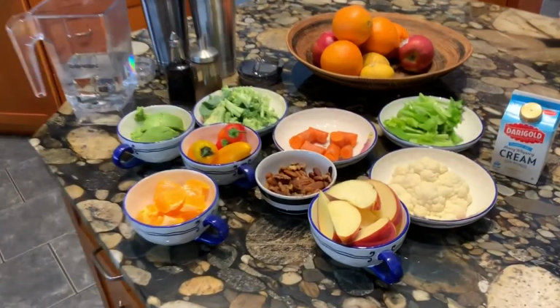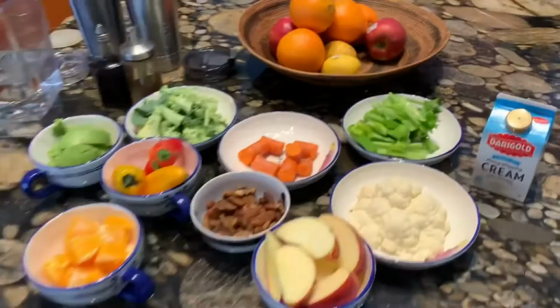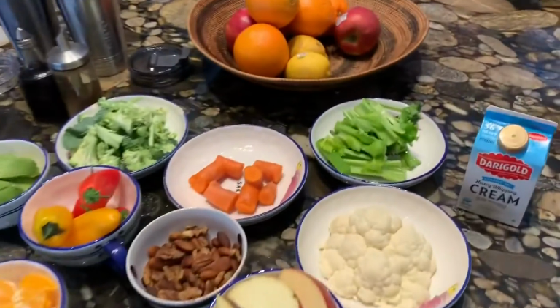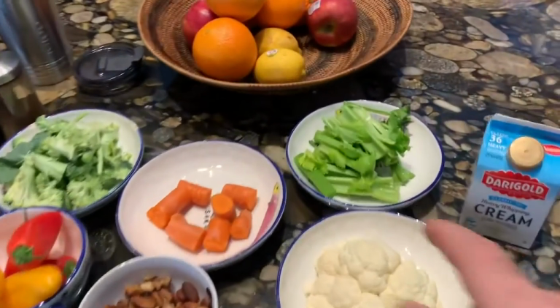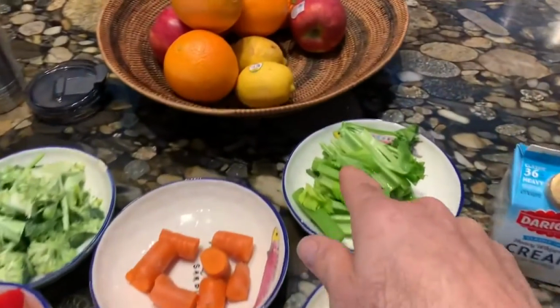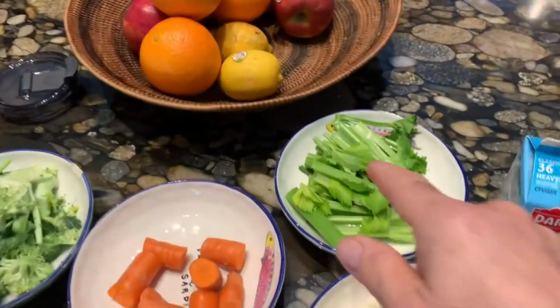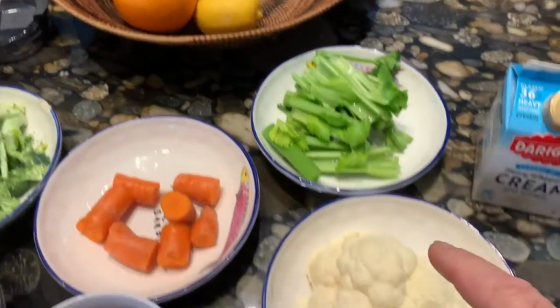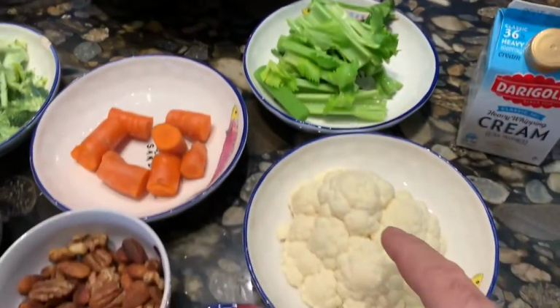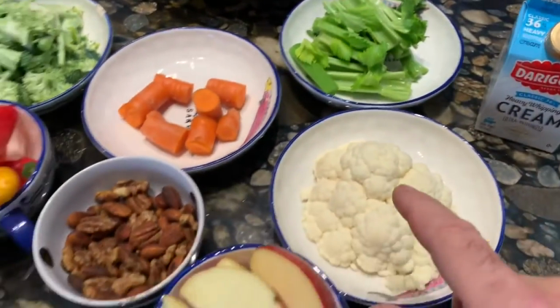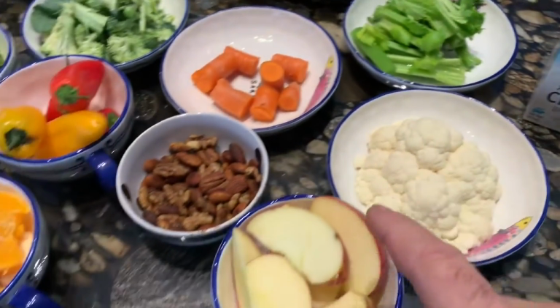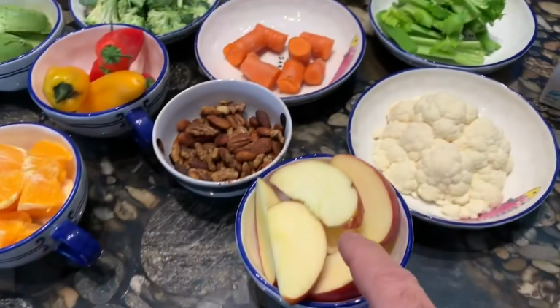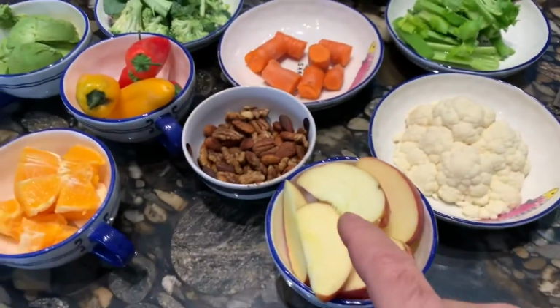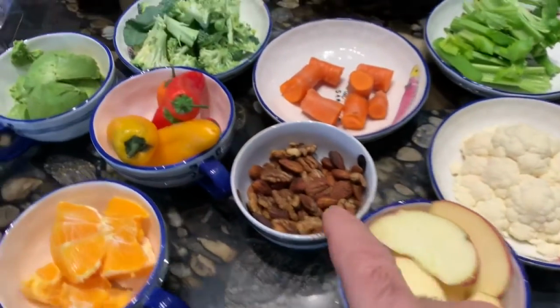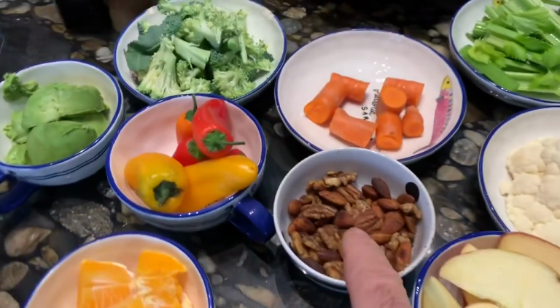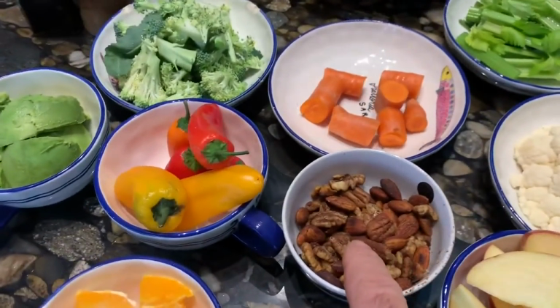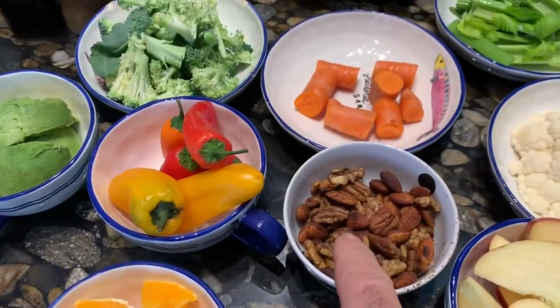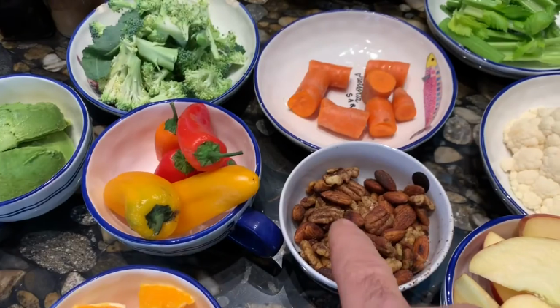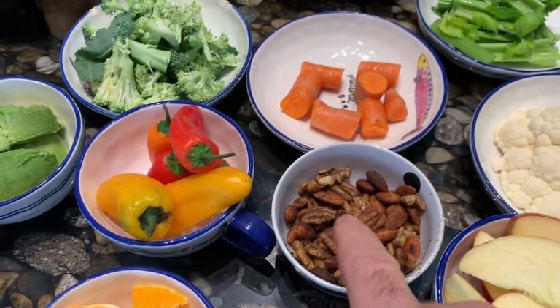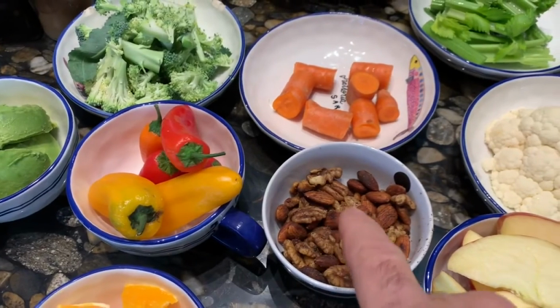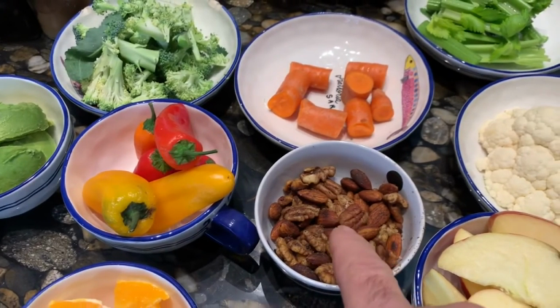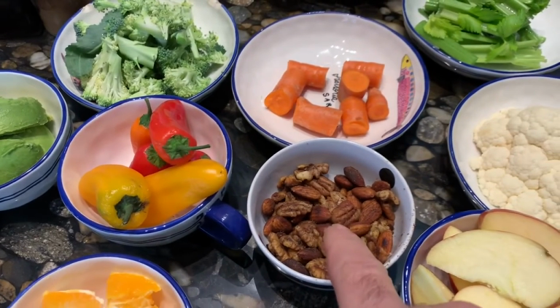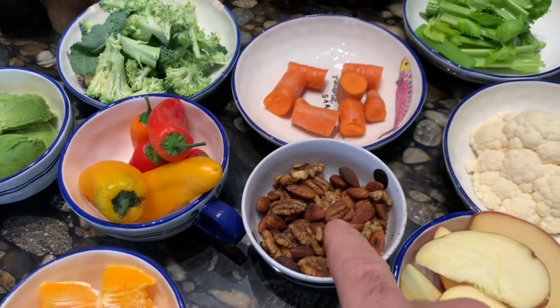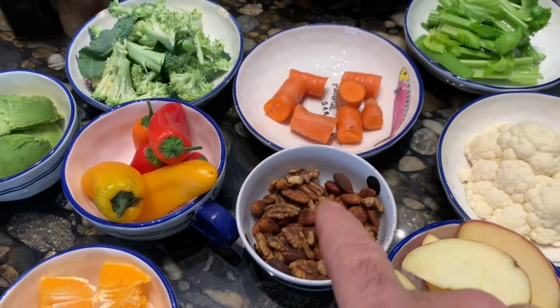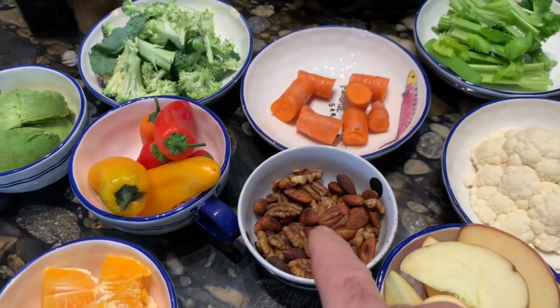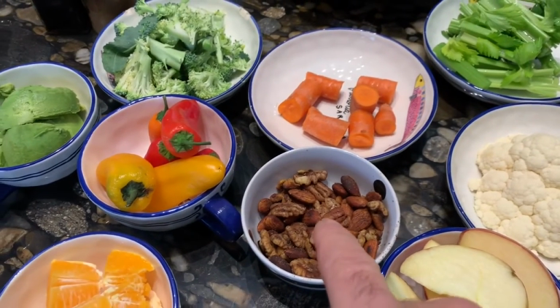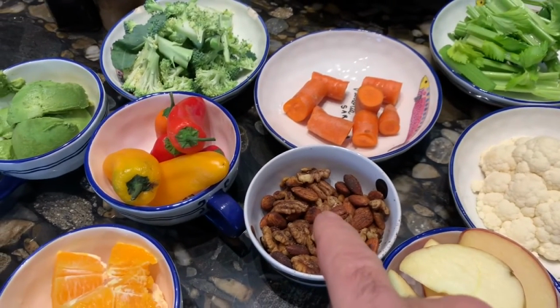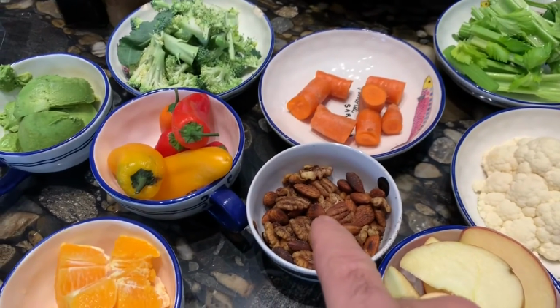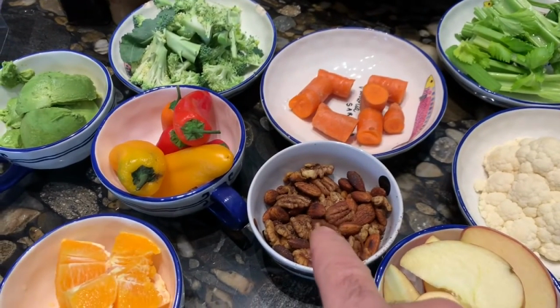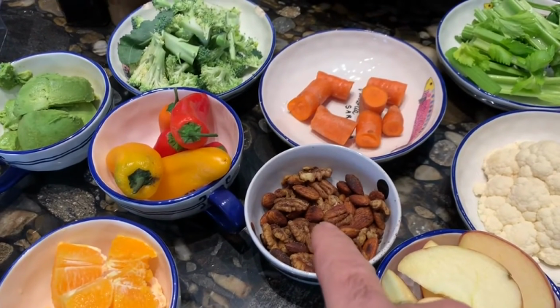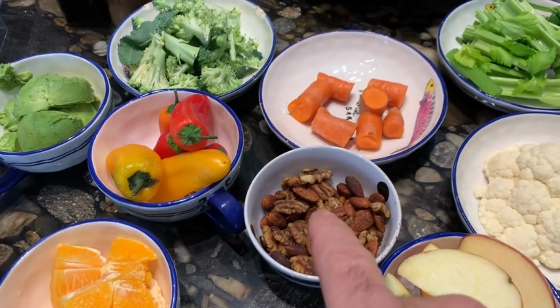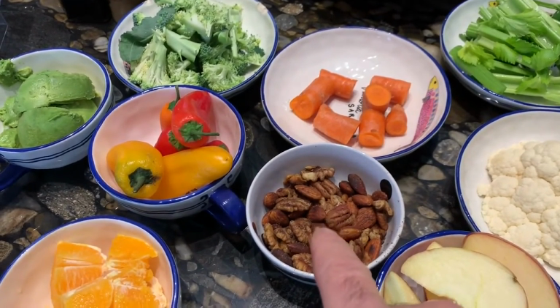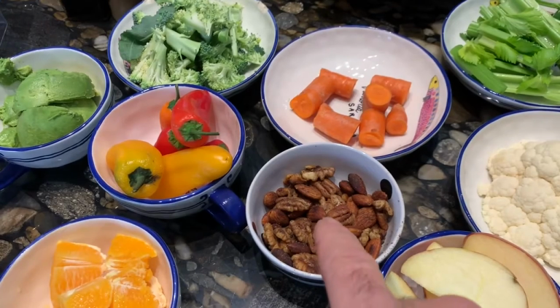I put celery in there, carrots, cauliflower, apple, orange, and some nuts that I roast in a pan with coconut oil and butter and cayenne pepper. Makes it really spicy, wonderful.